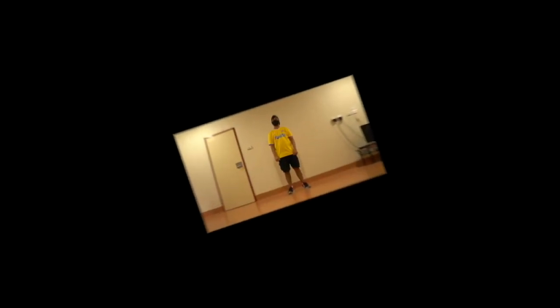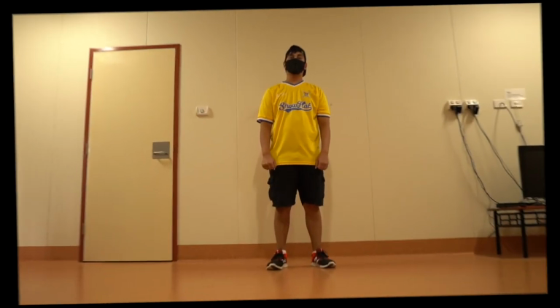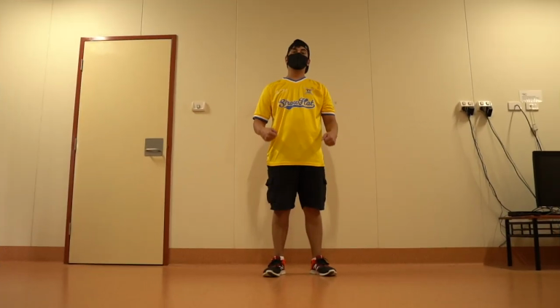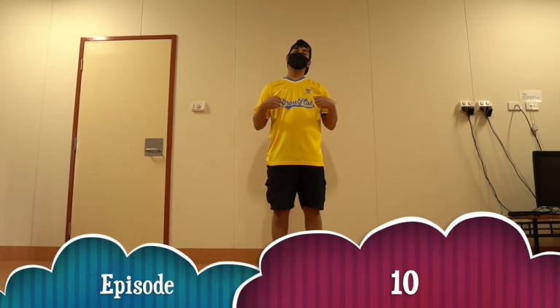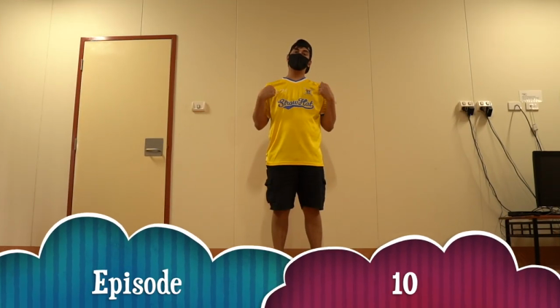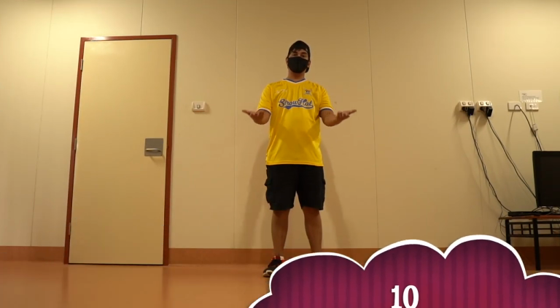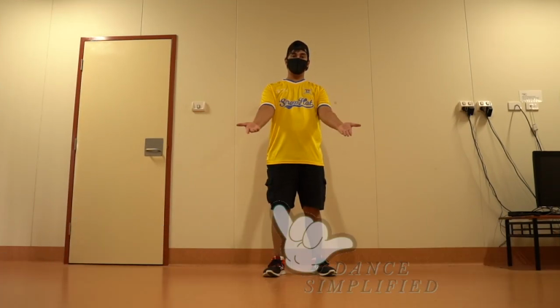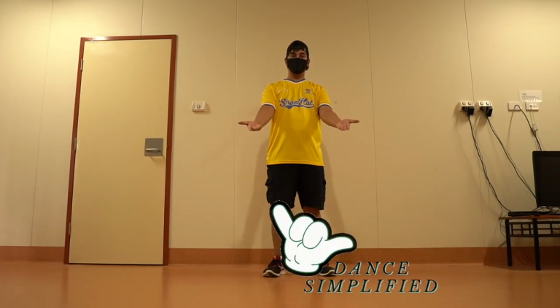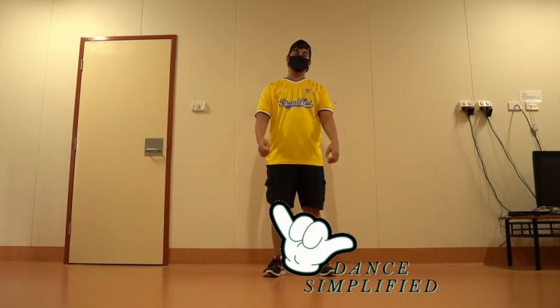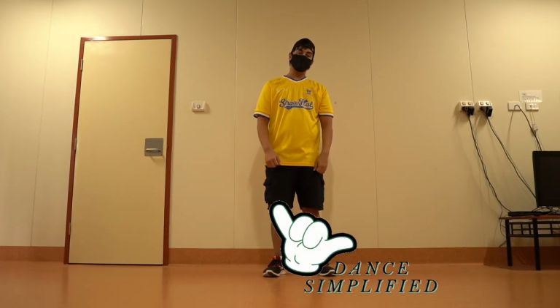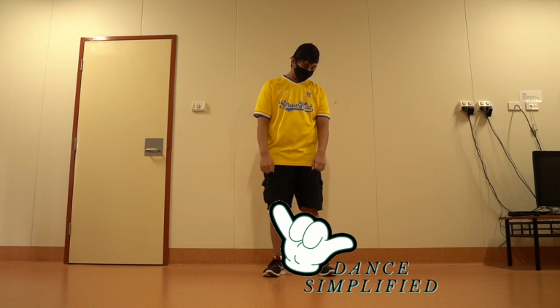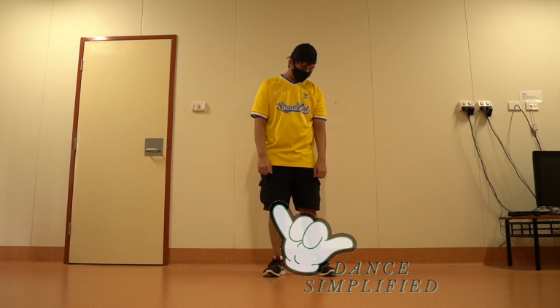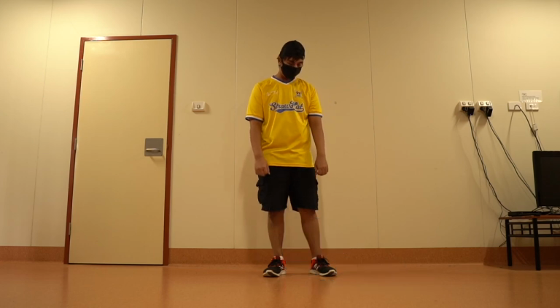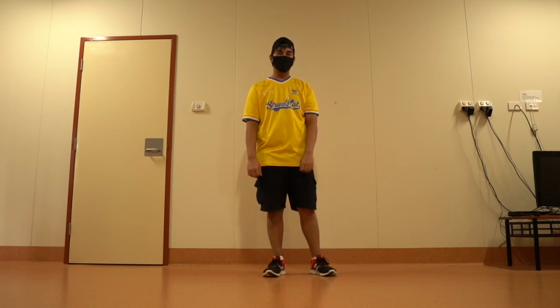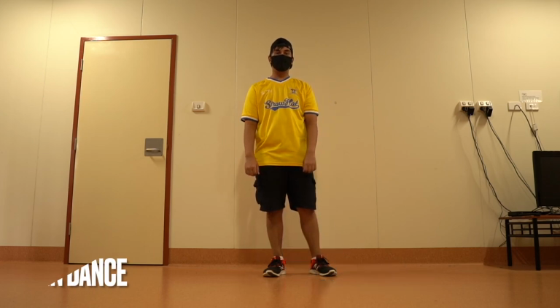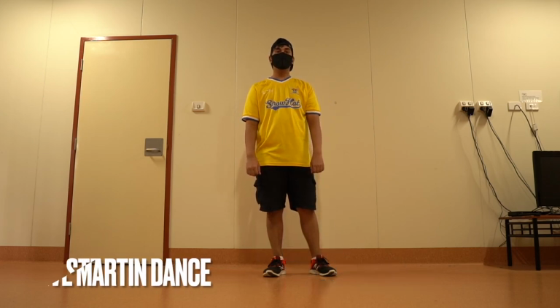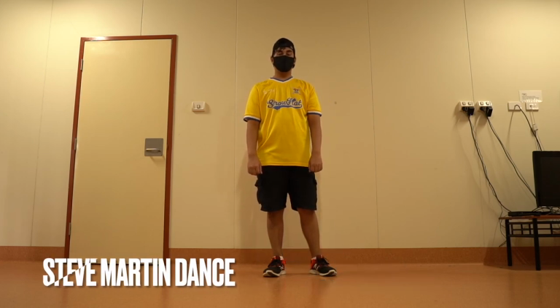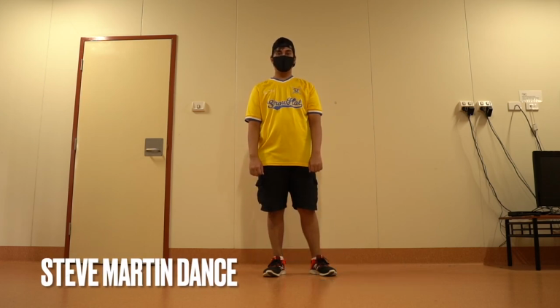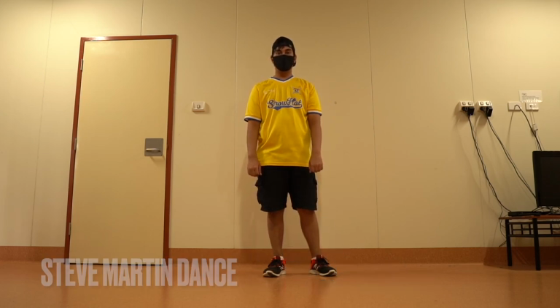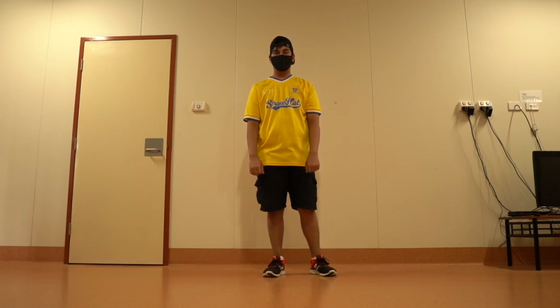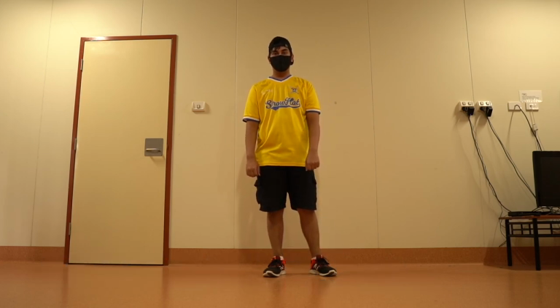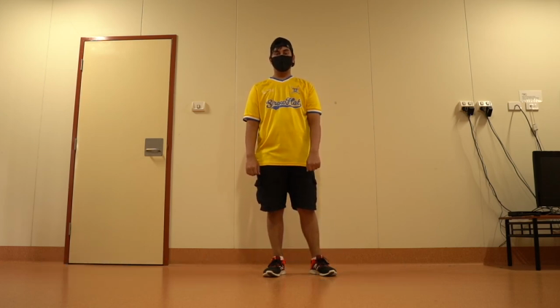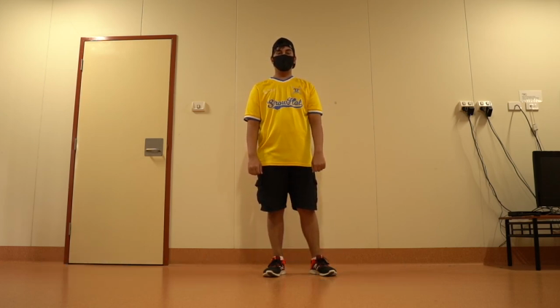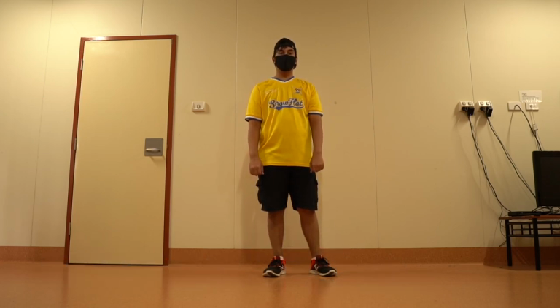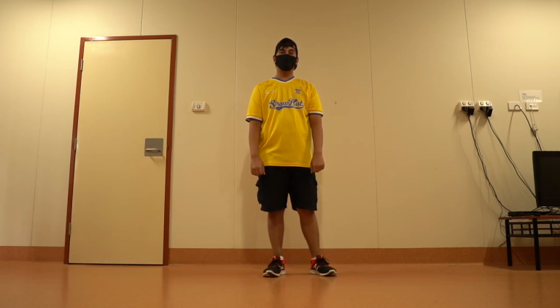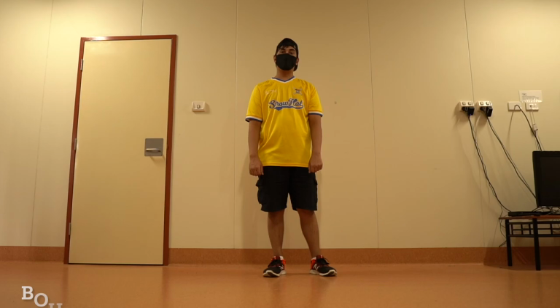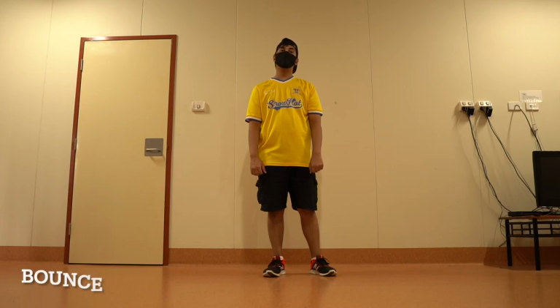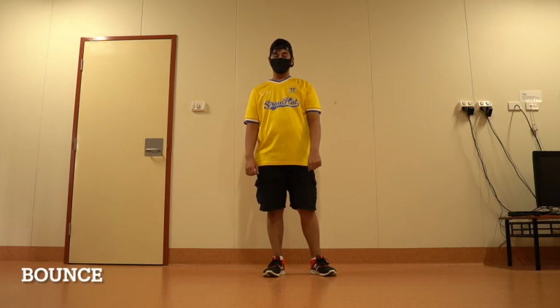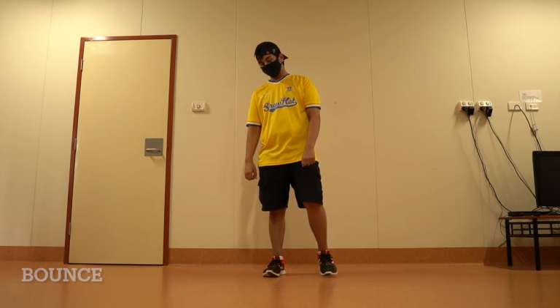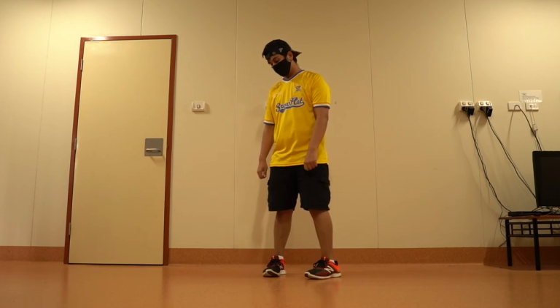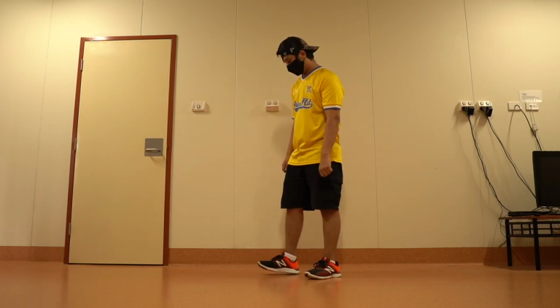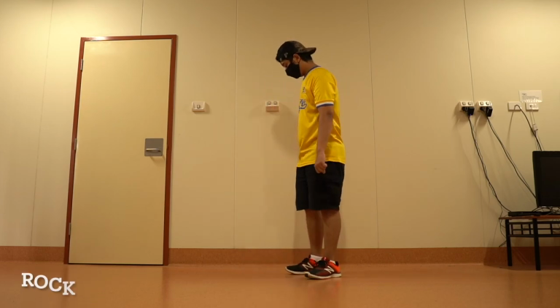Welcome to episode 10 of Dance Simplified. Today we will learn to do the Steve Martin dance. Before we start, let's quickly learn how to do the bounce and the rock step.